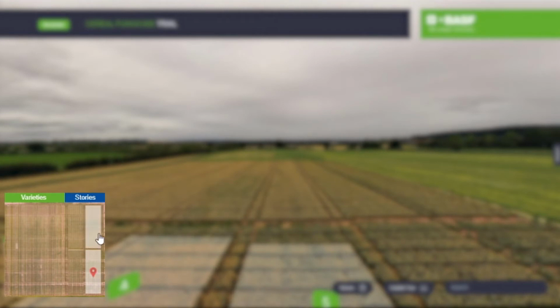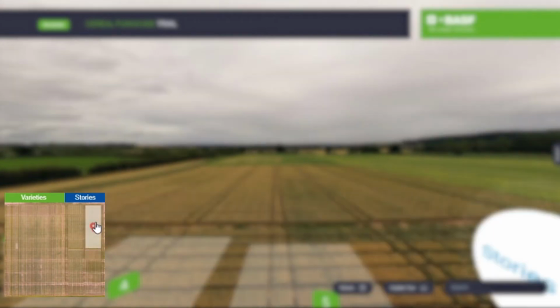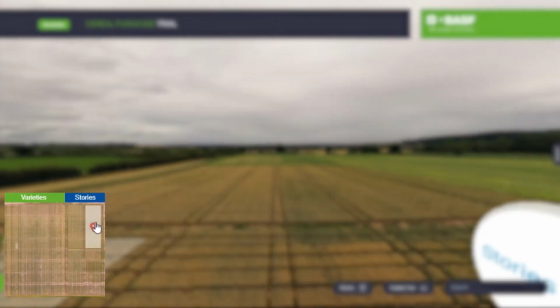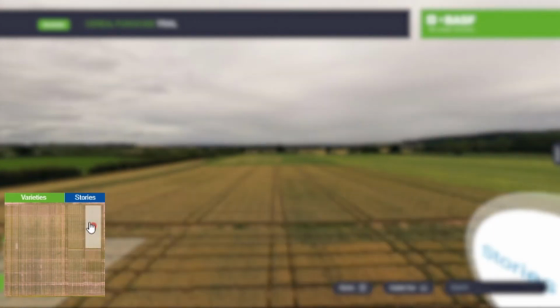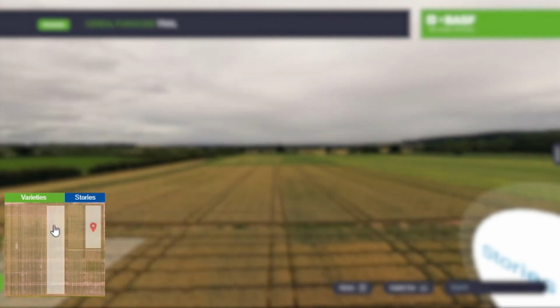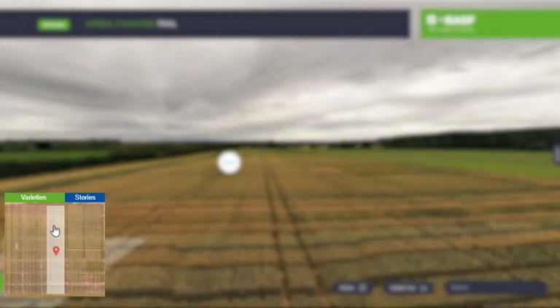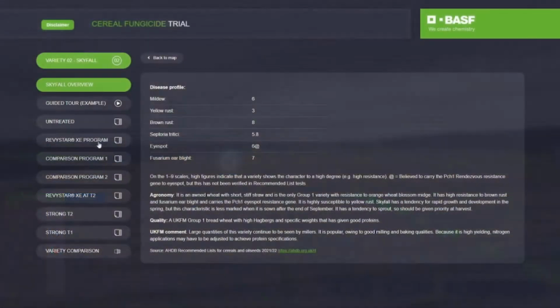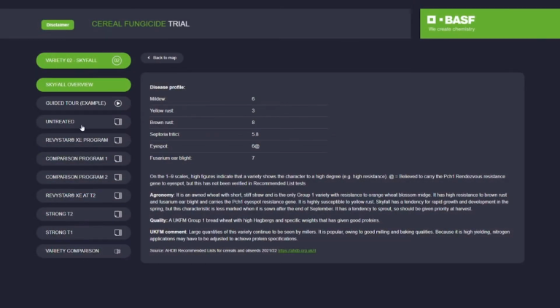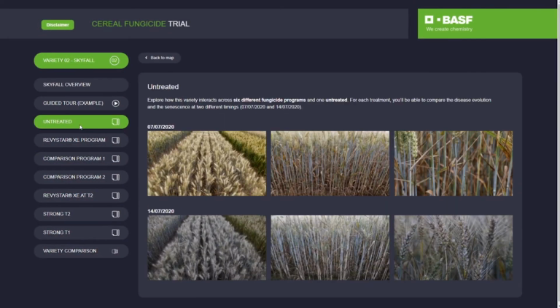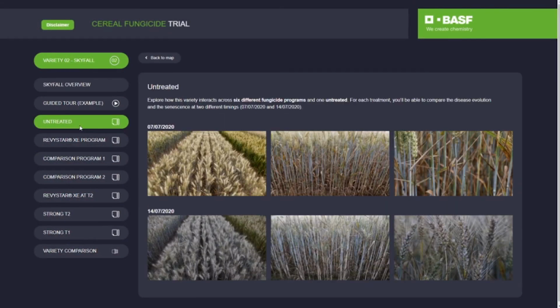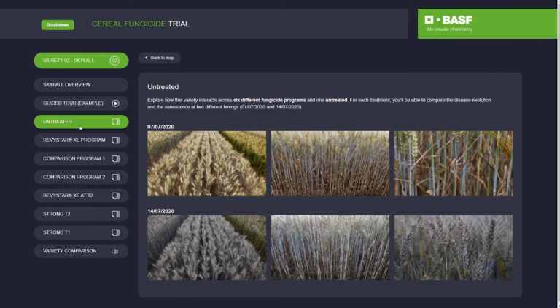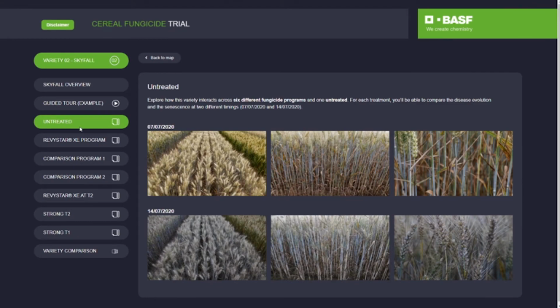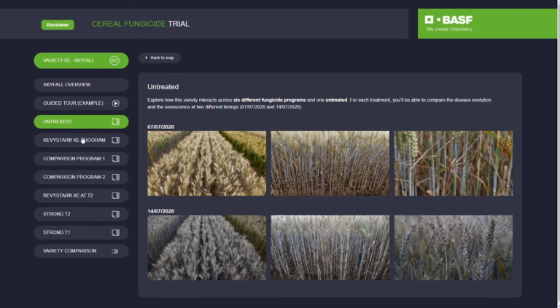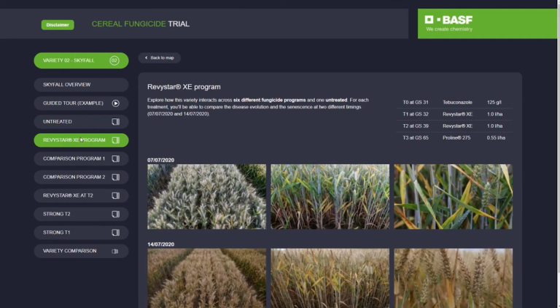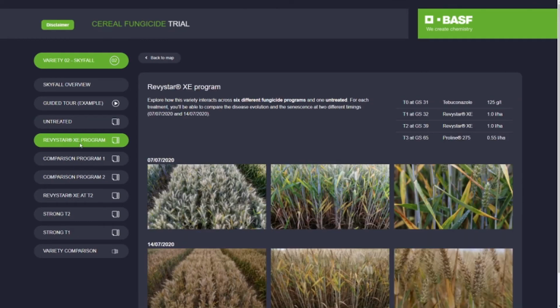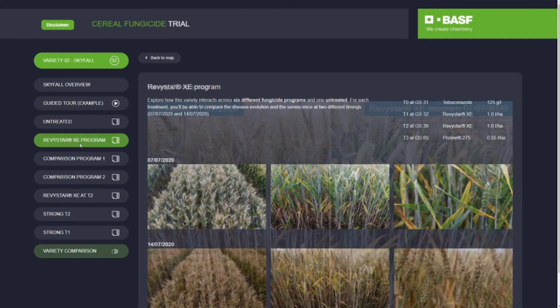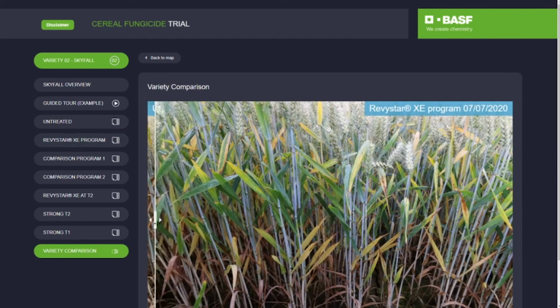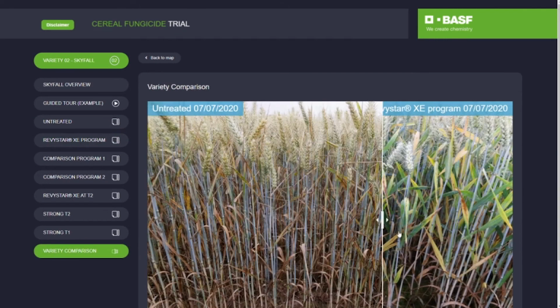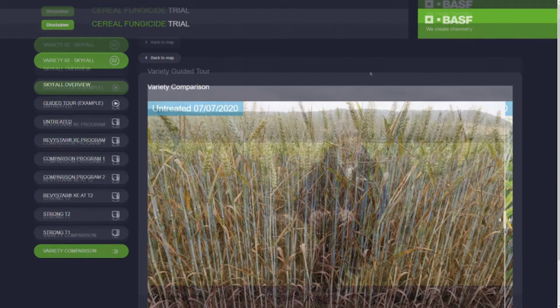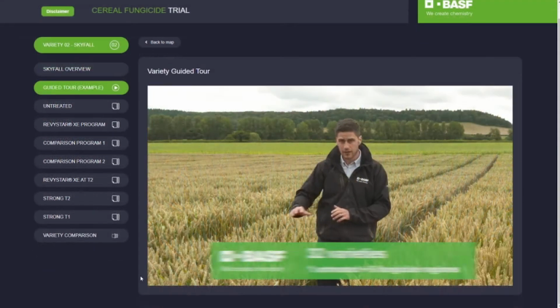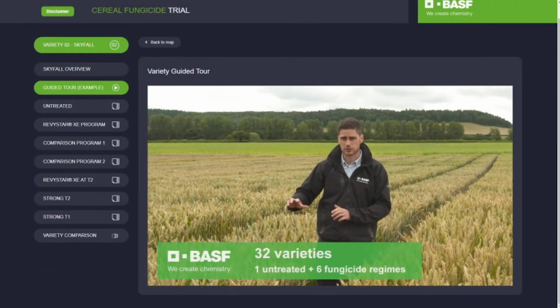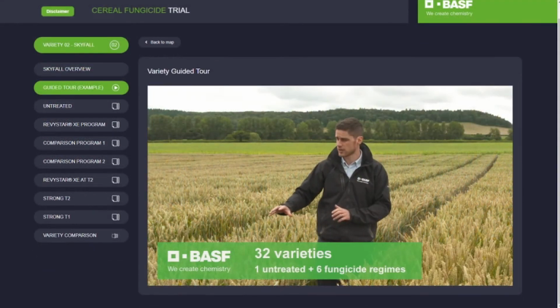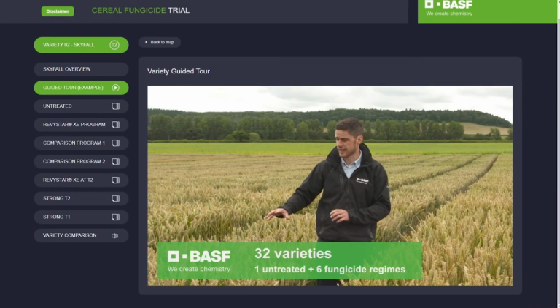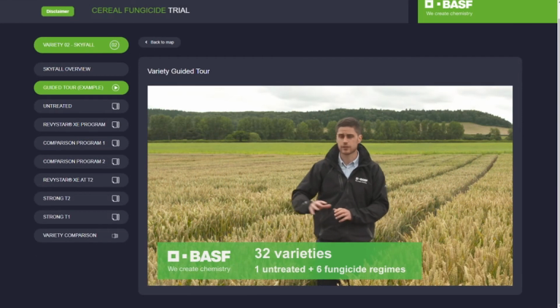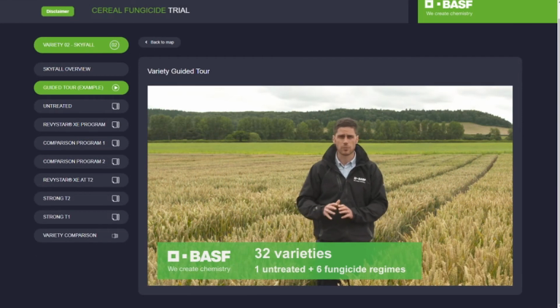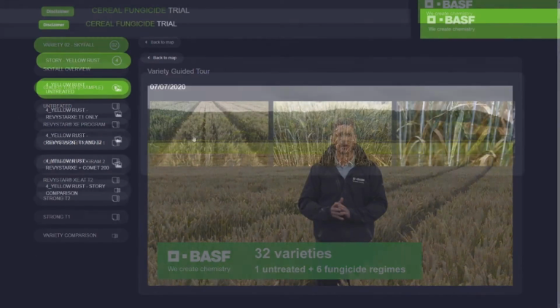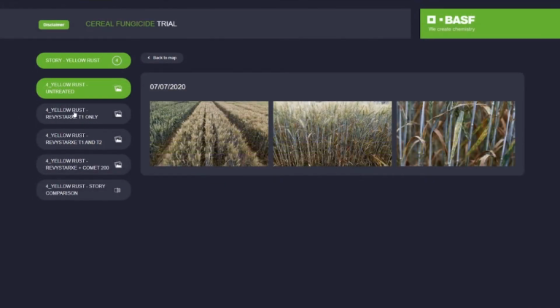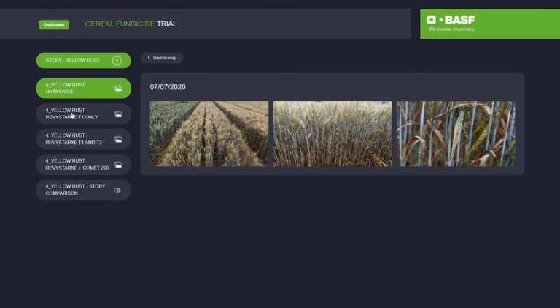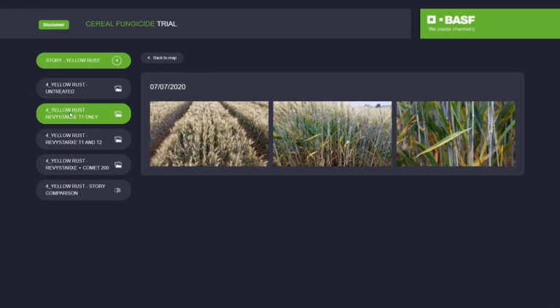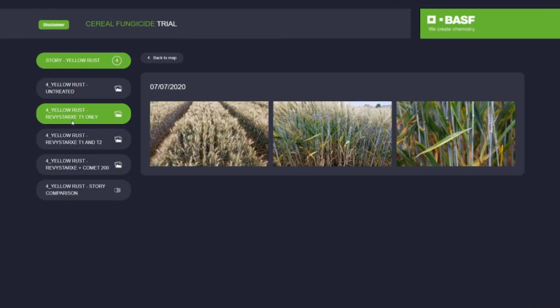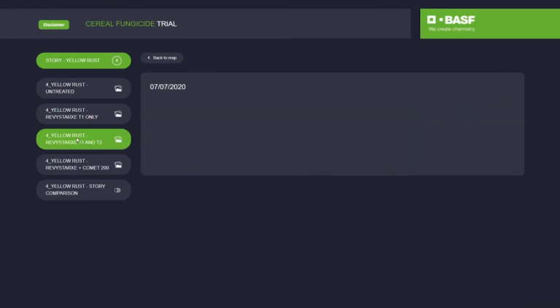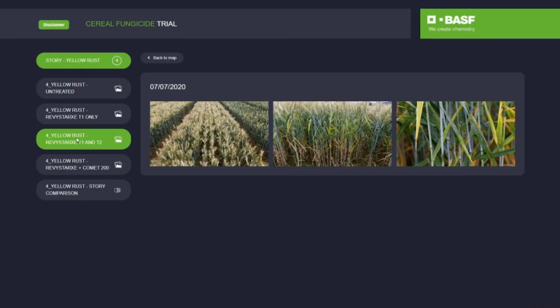Varieties are split into easy-to-navigate areas, providing a range of rich content including photos, comparison tools, videos, and descriptions of treatments and varieties. It's all the information you need when you need it.